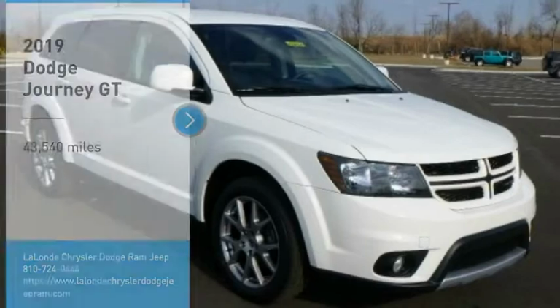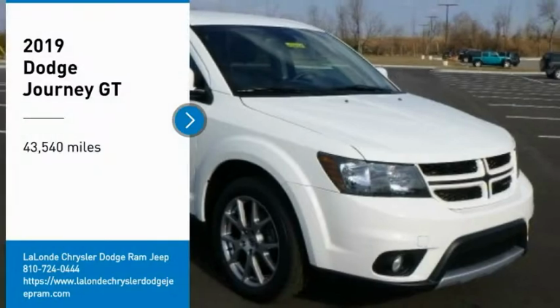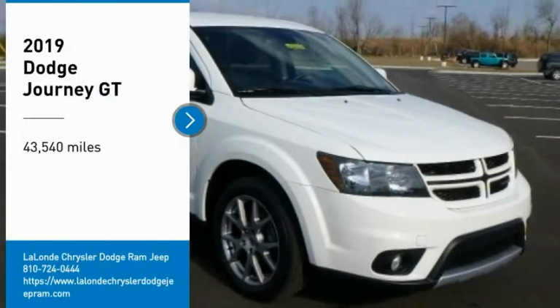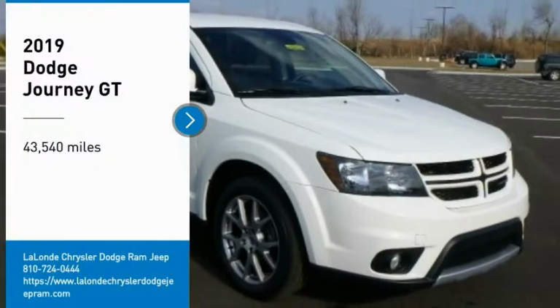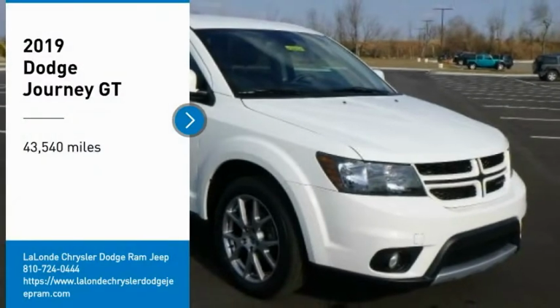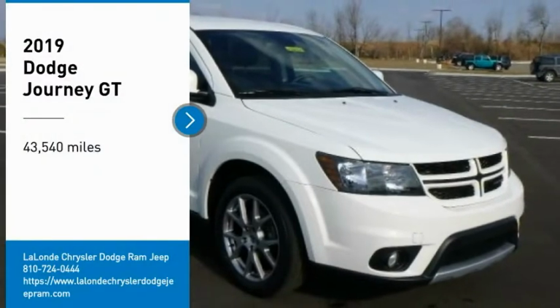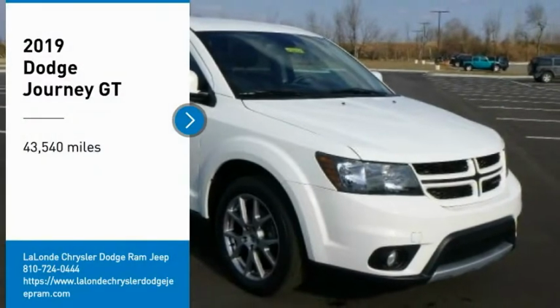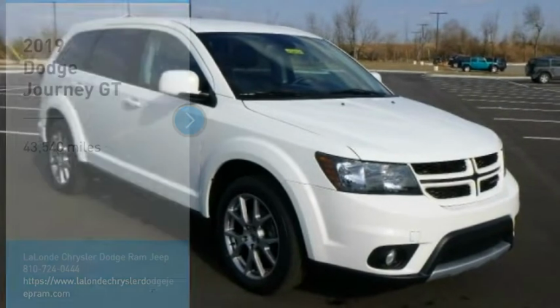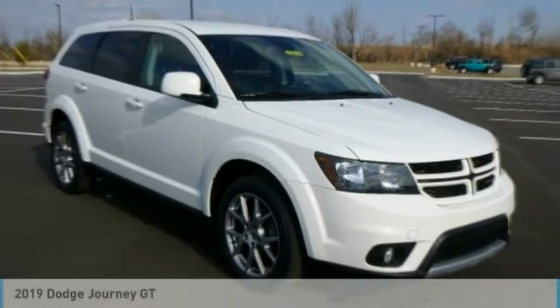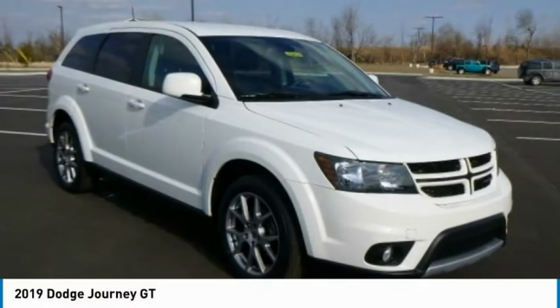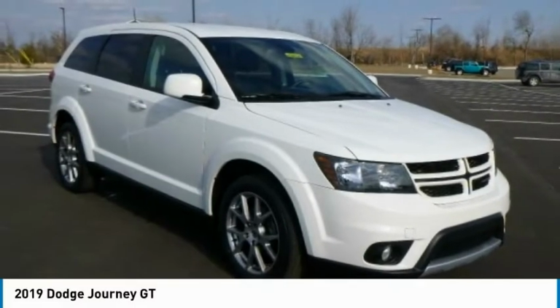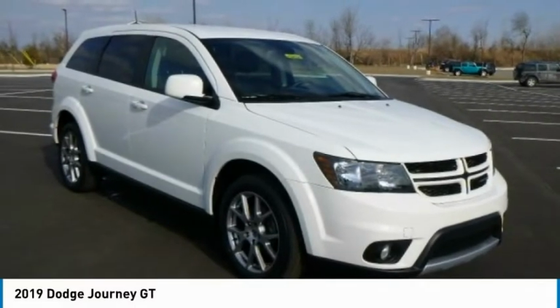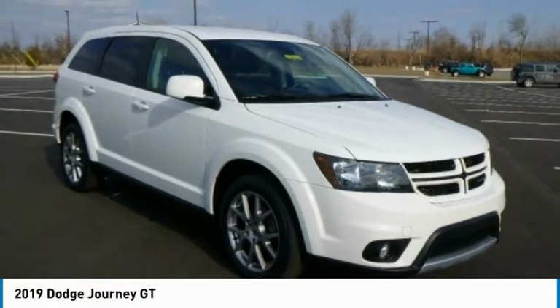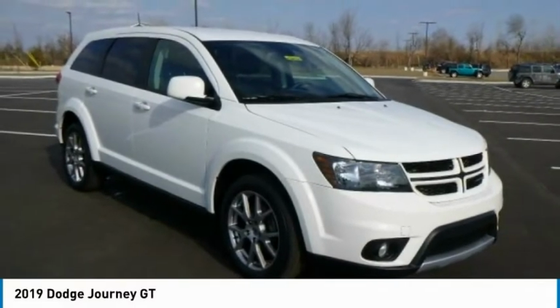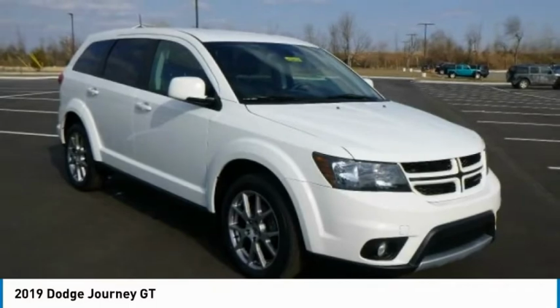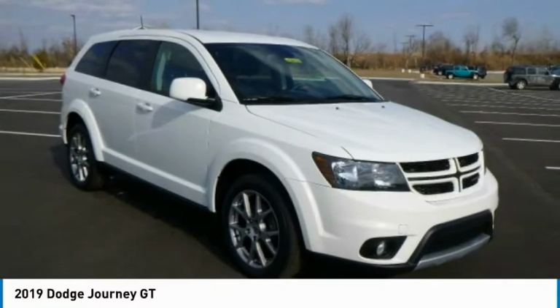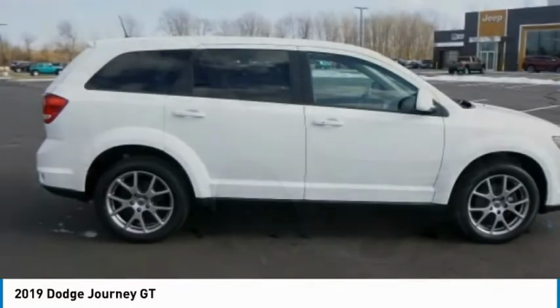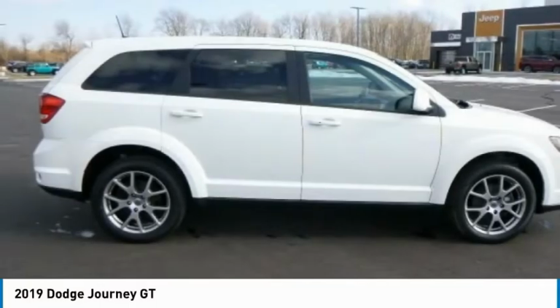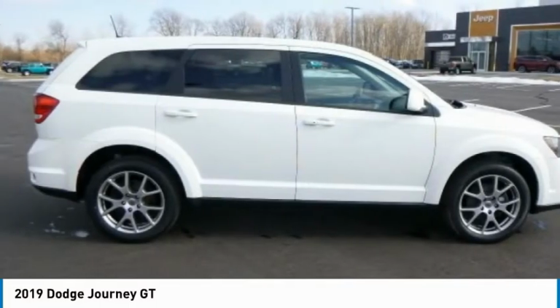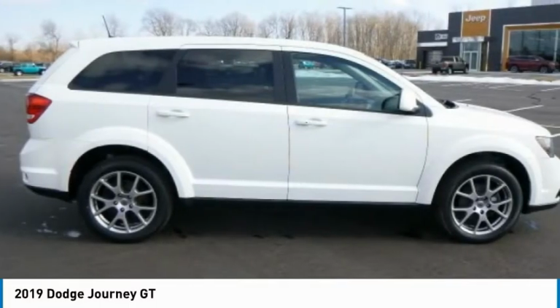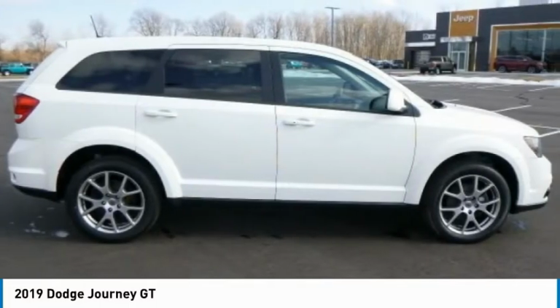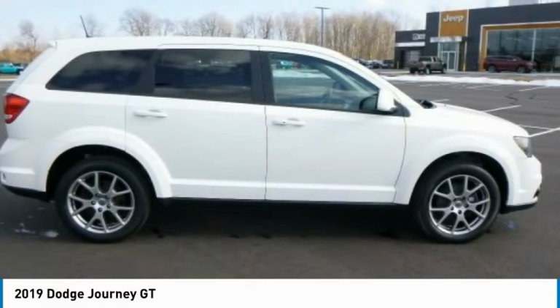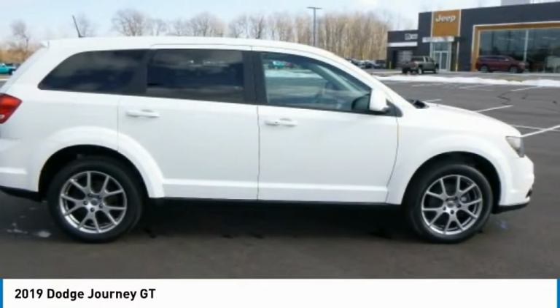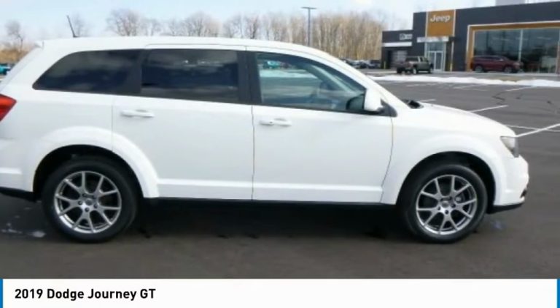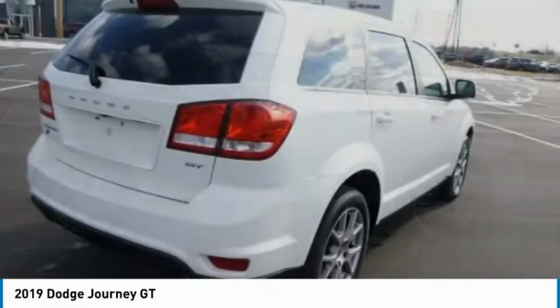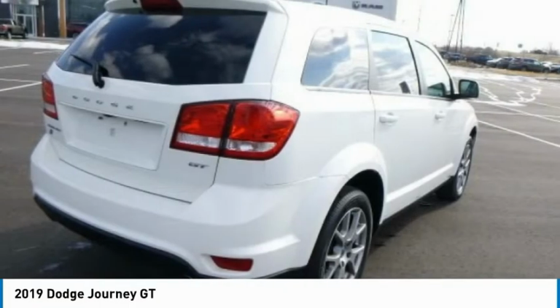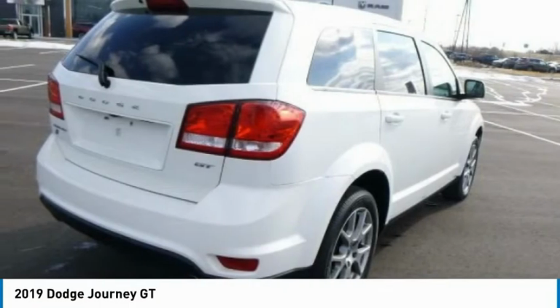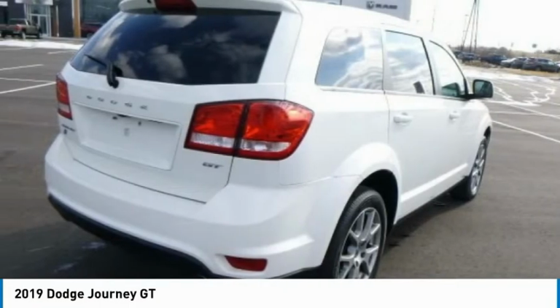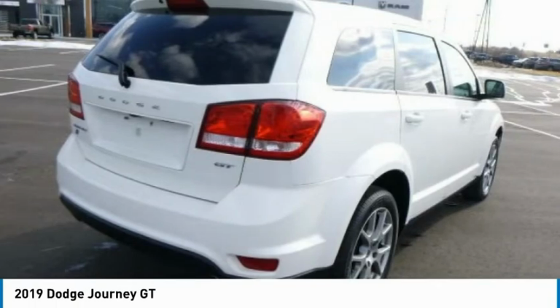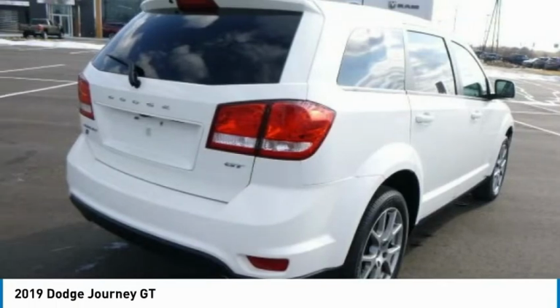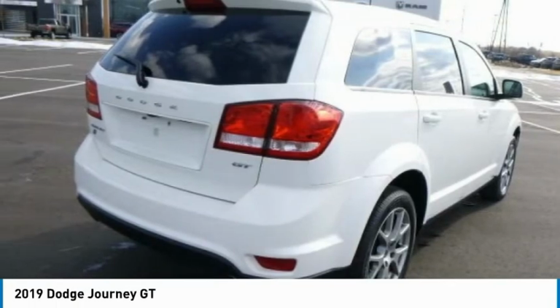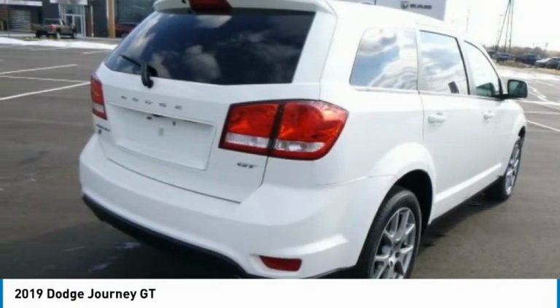Make a great choice today with the 2019 Journey. Dodge Journey combines the practicality of an SUV with the comfort of a car, all while boasting a style all its own.